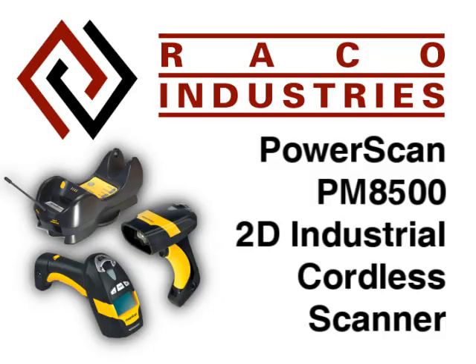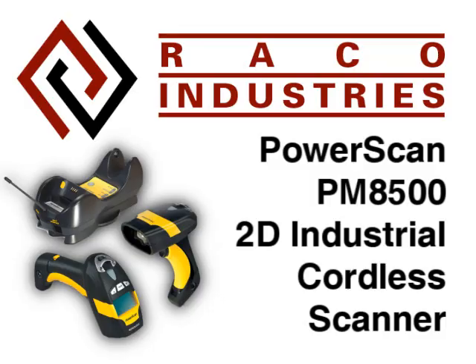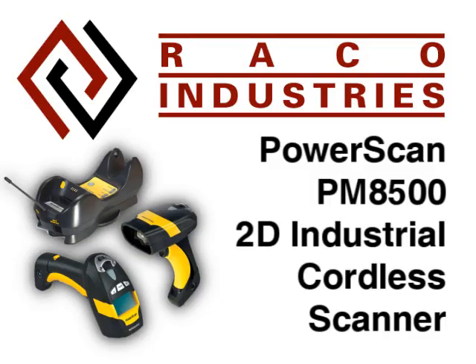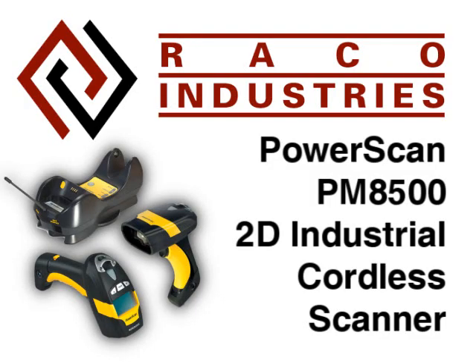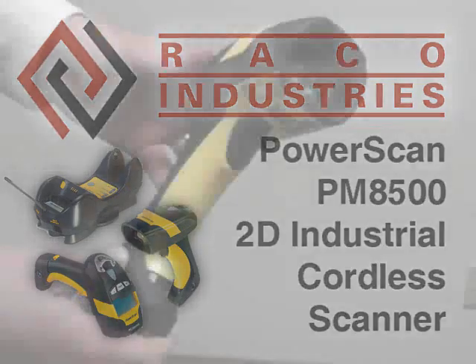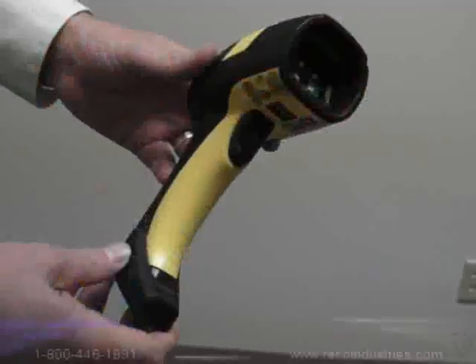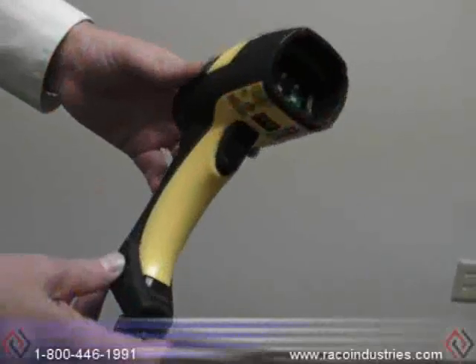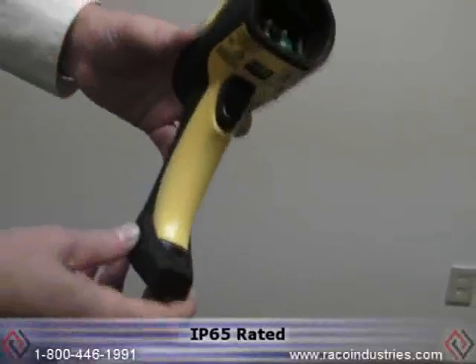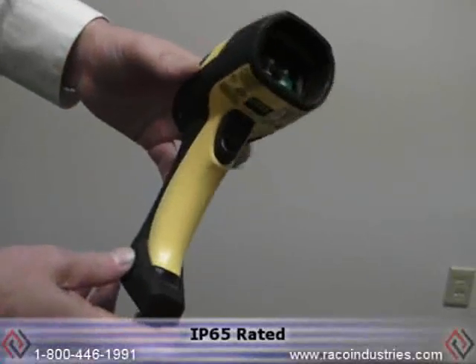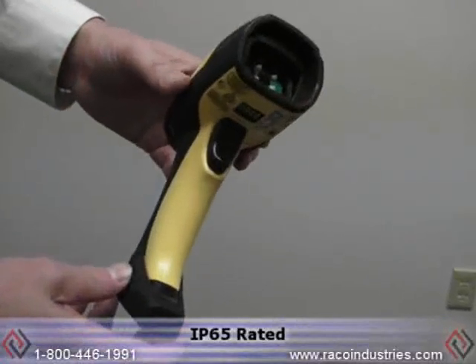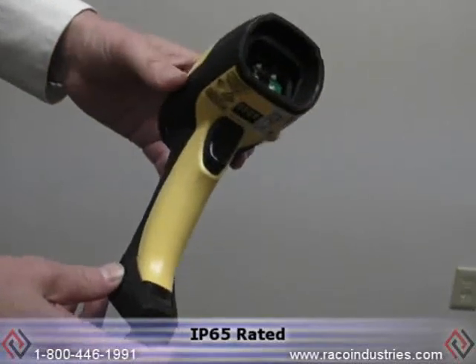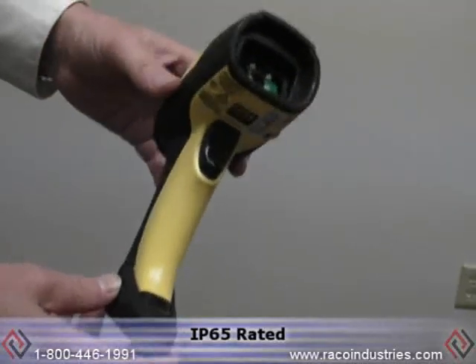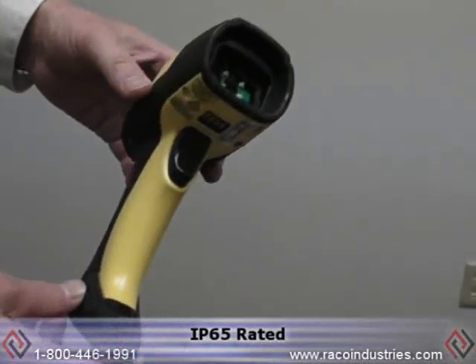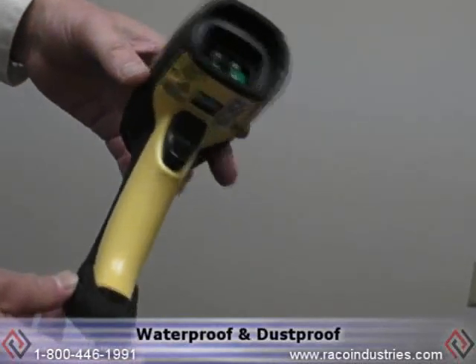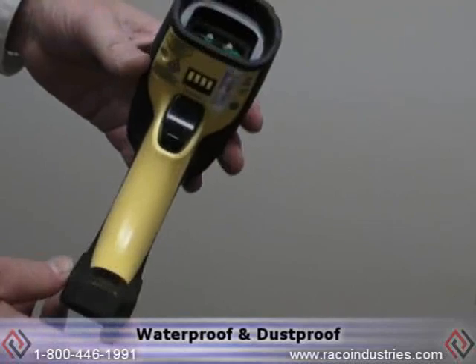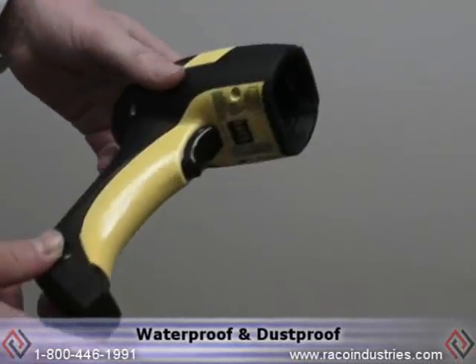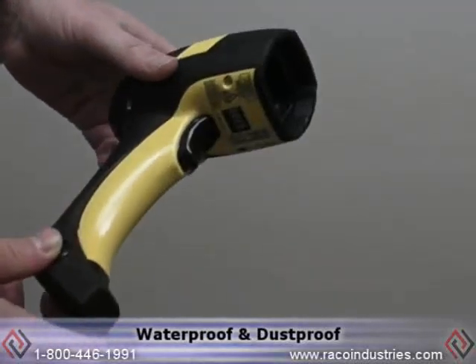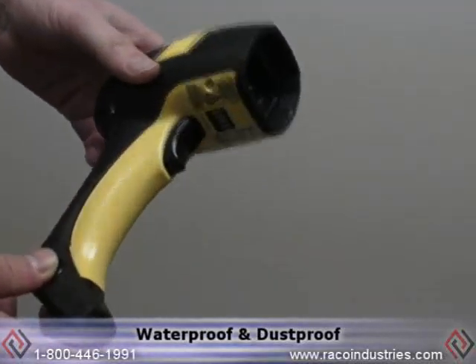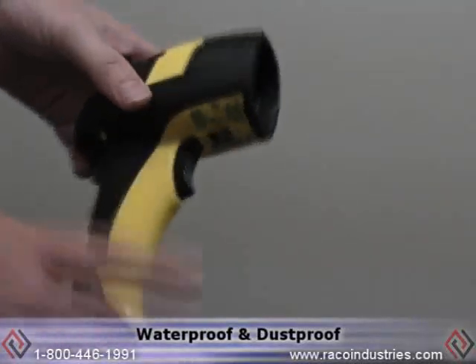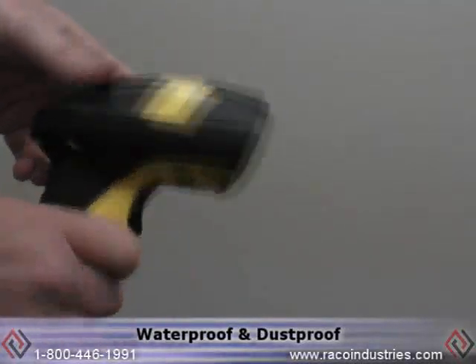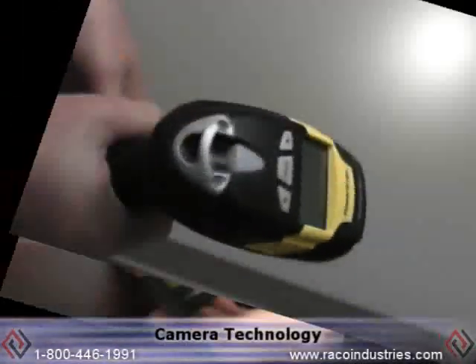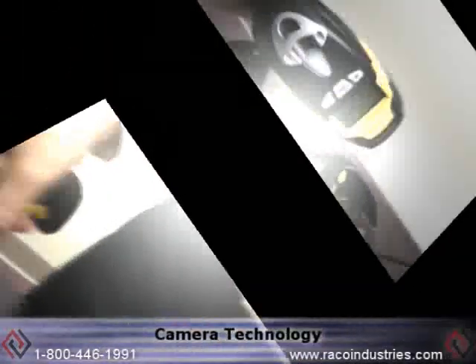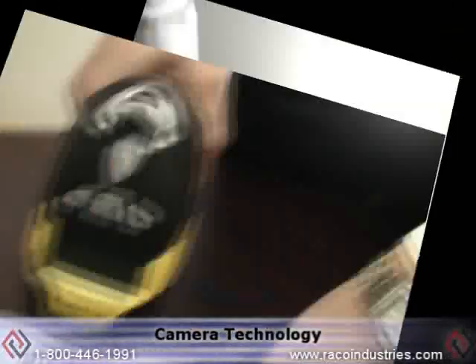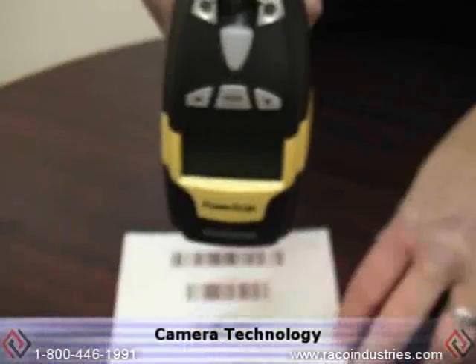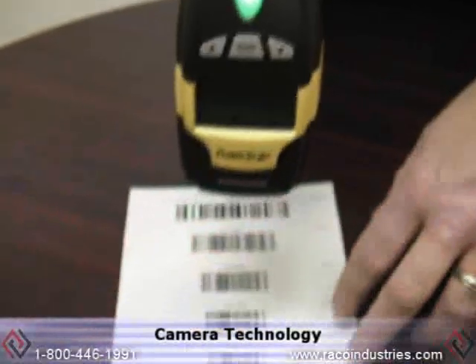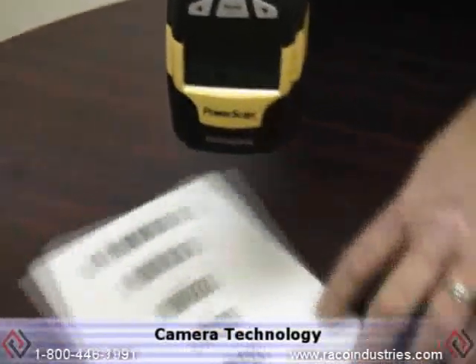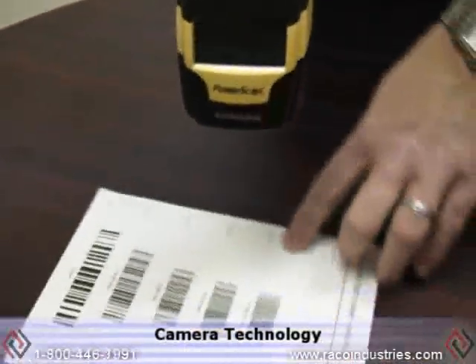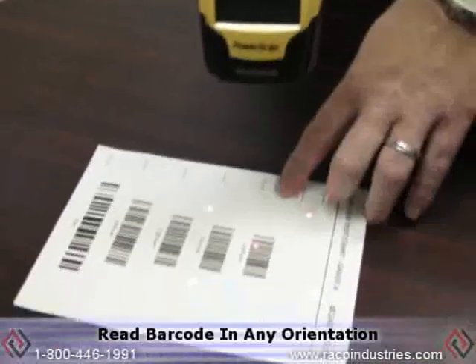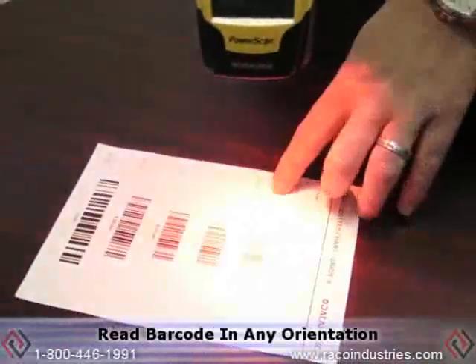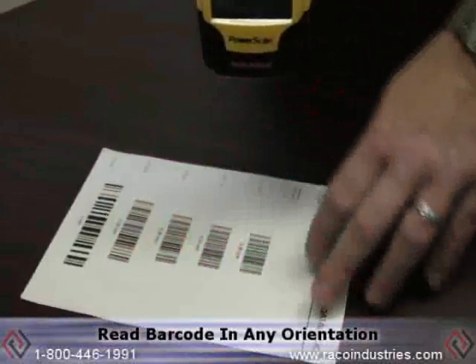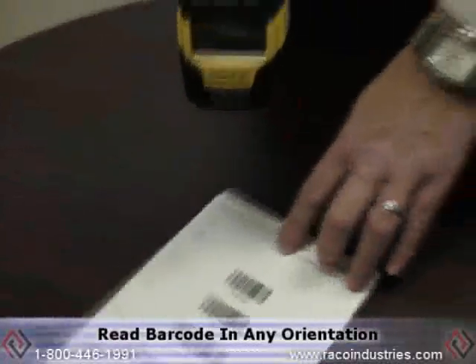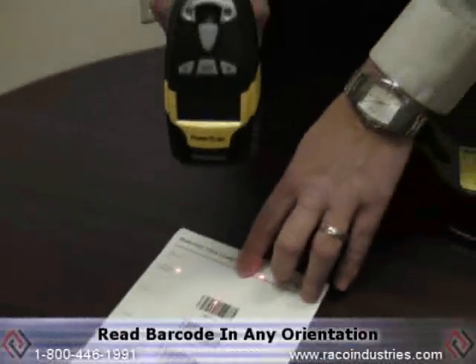This is a true industrial scanner with an IP rating of 65, so that allows it to be waterproof and also dustproof. Because it's camera technology, I can read the barcode in any orientation.